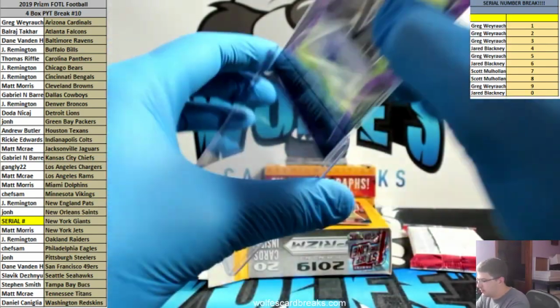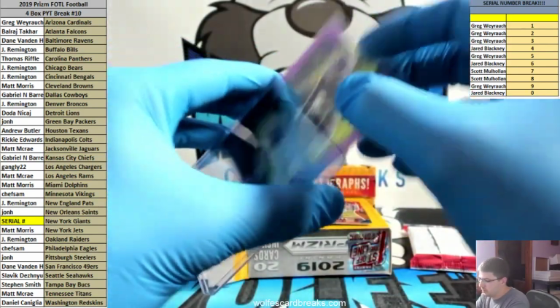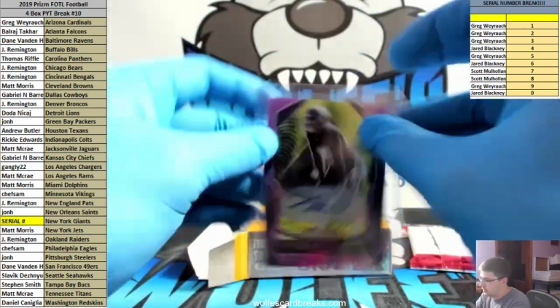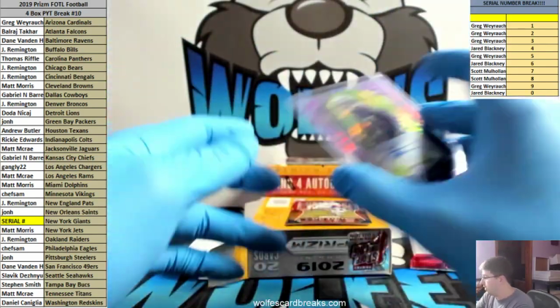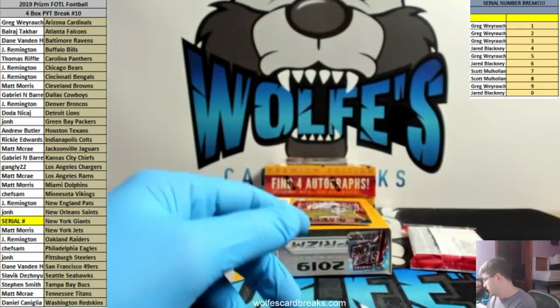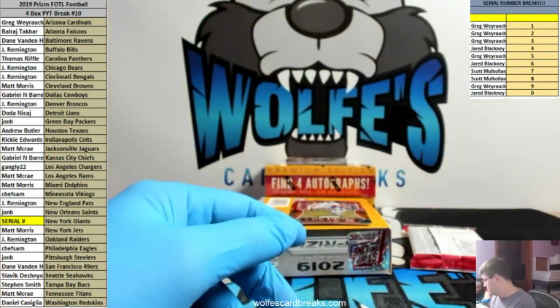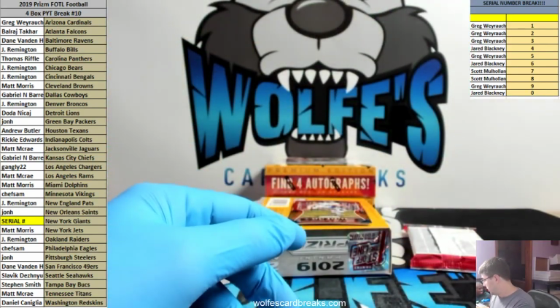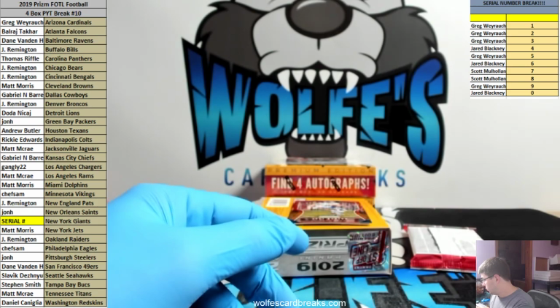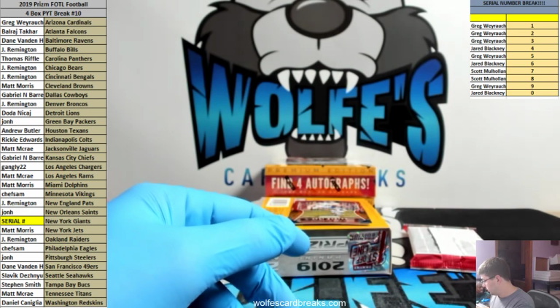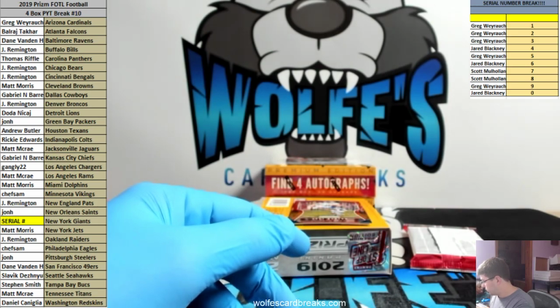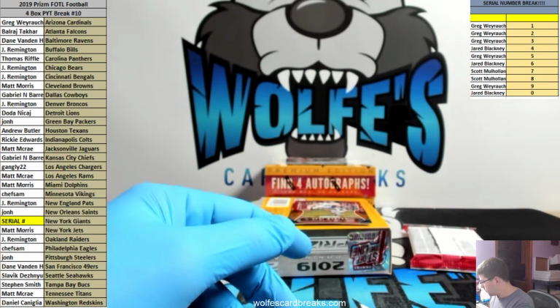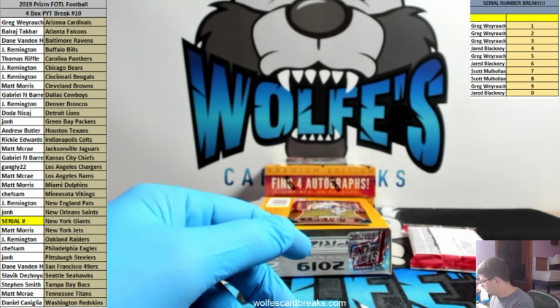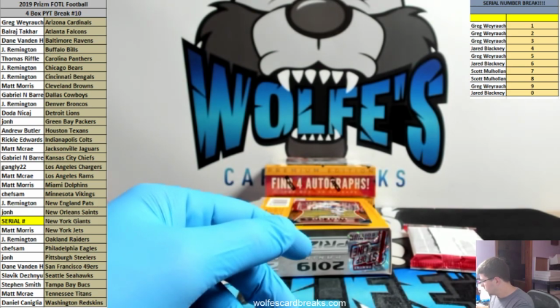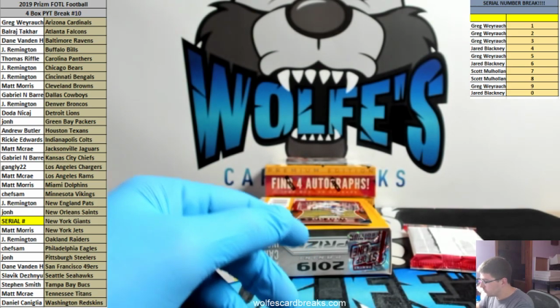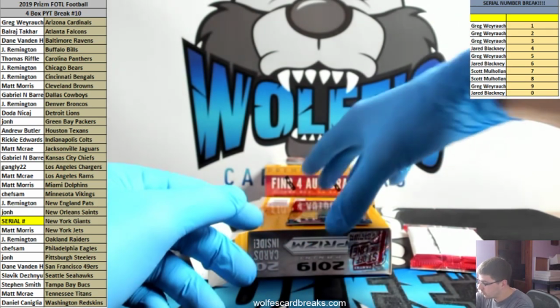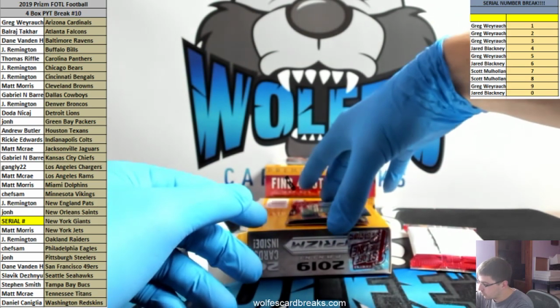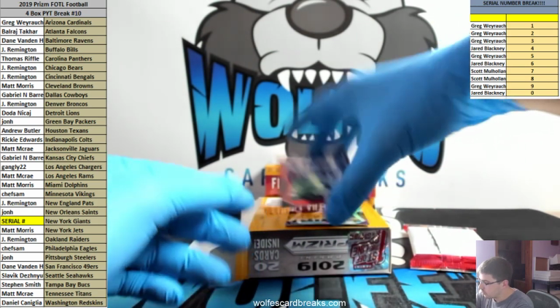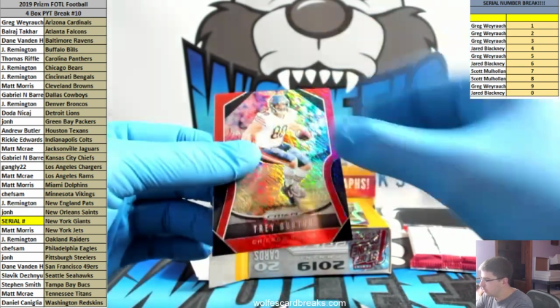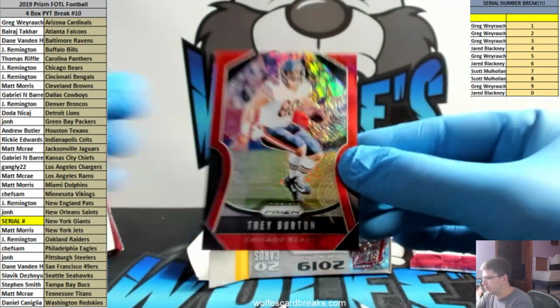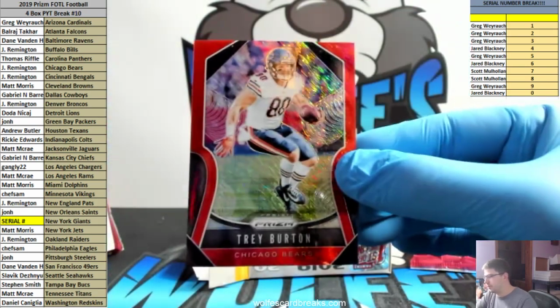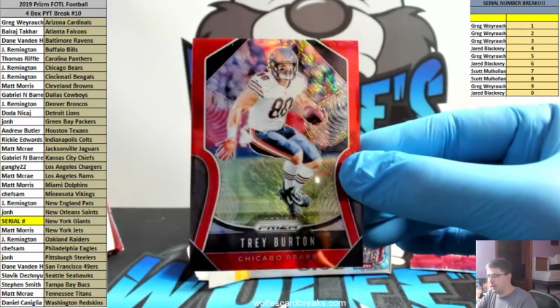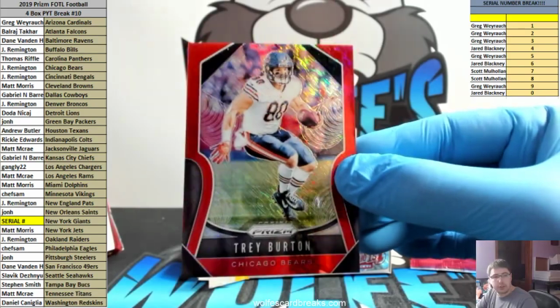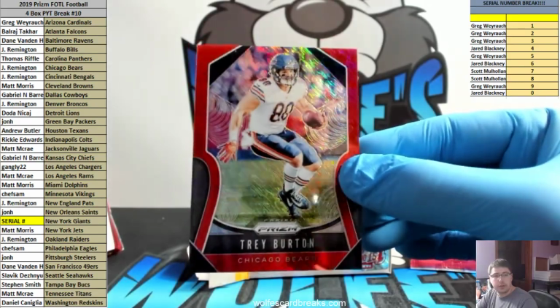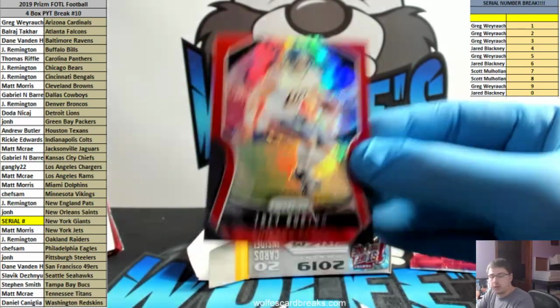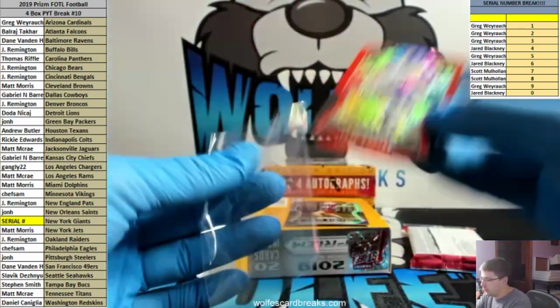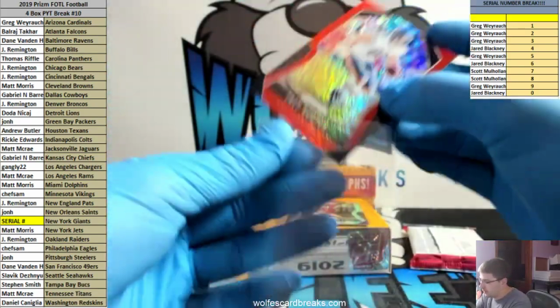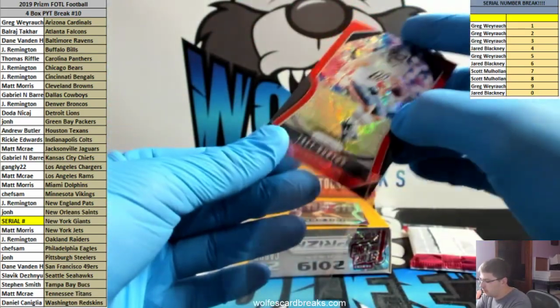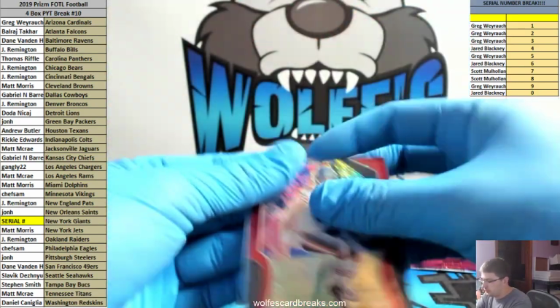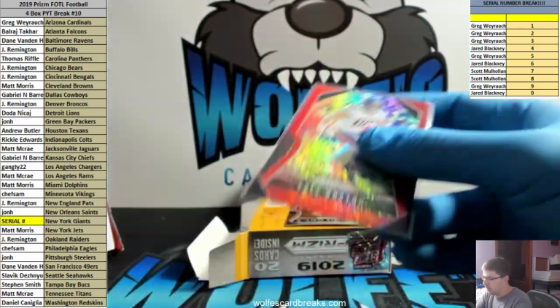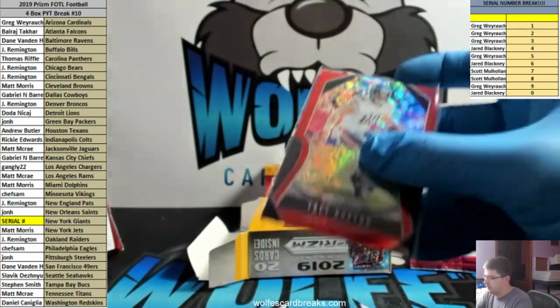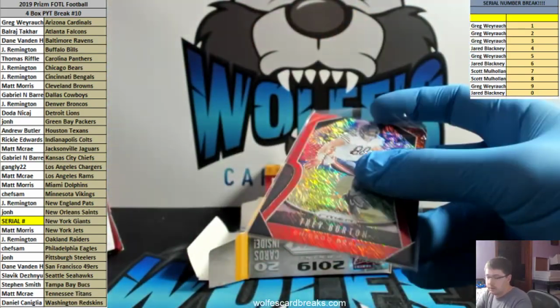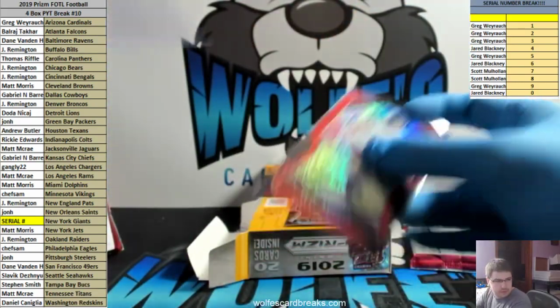I don't think I've watched a single Seahawks game. I know they're doing pretty good though. Trey Burton - another First Off The Line exclusive shimmer for the Bears, number 2 to 15.